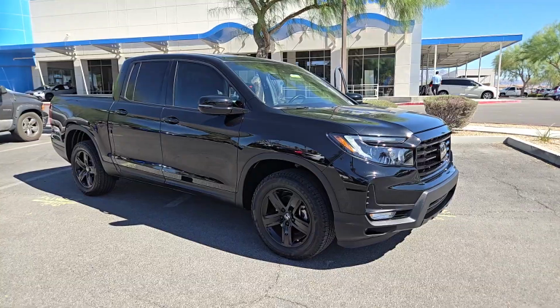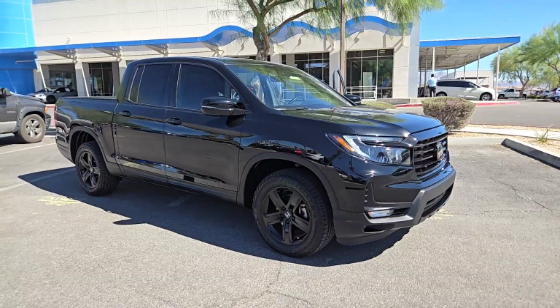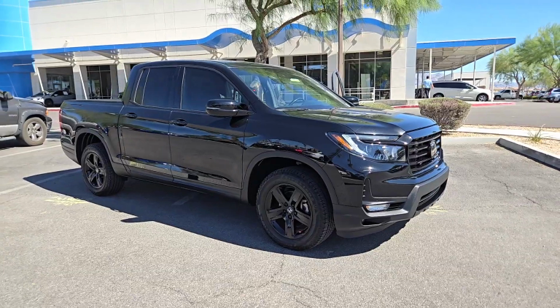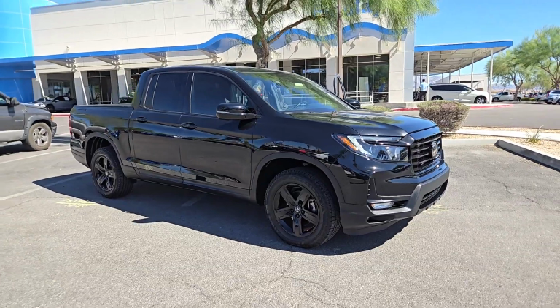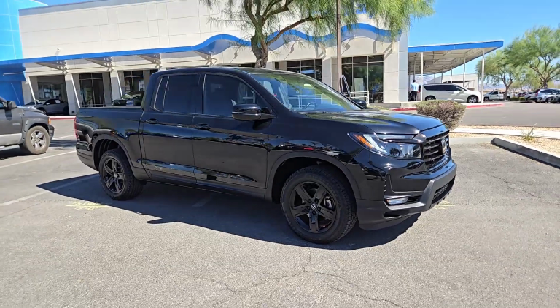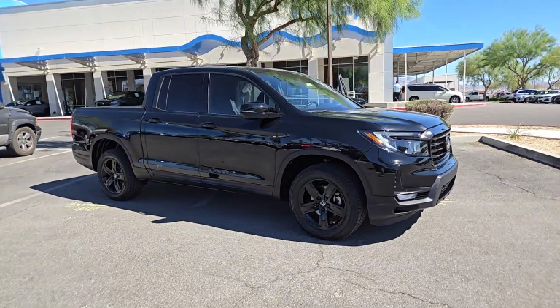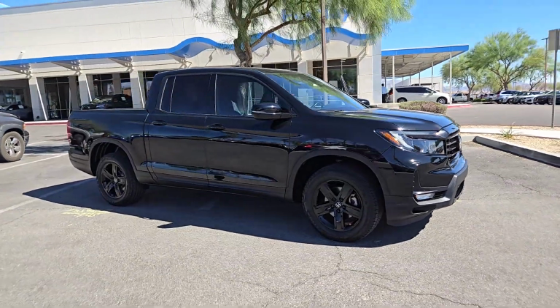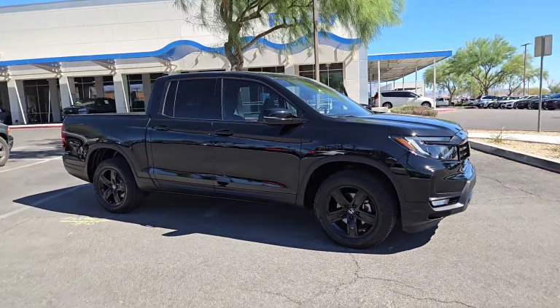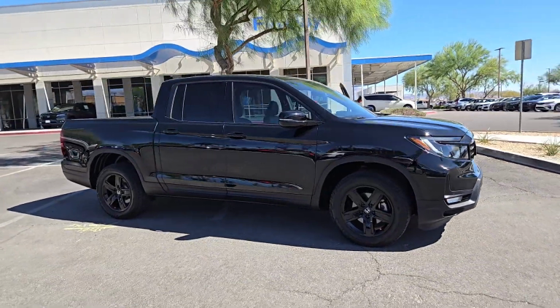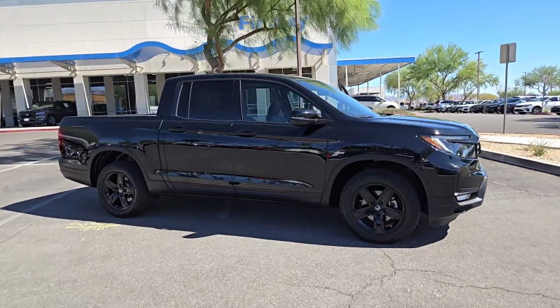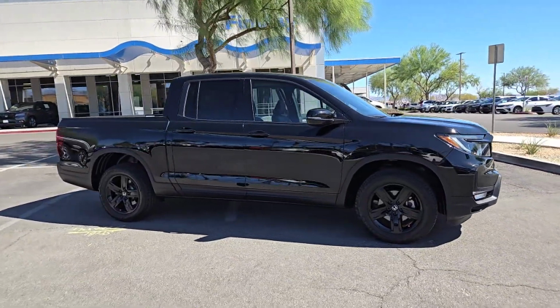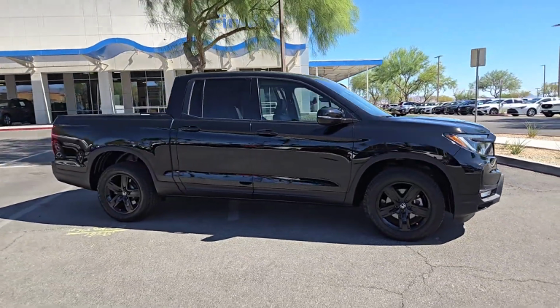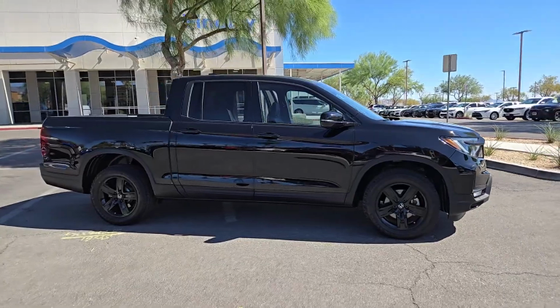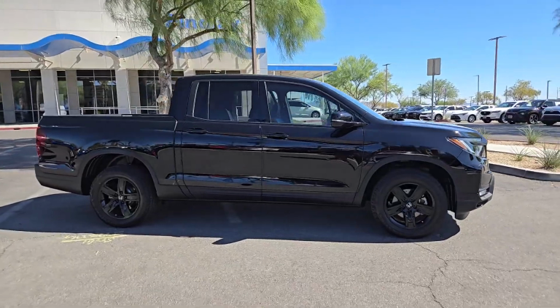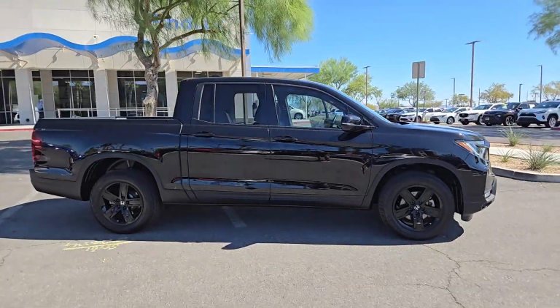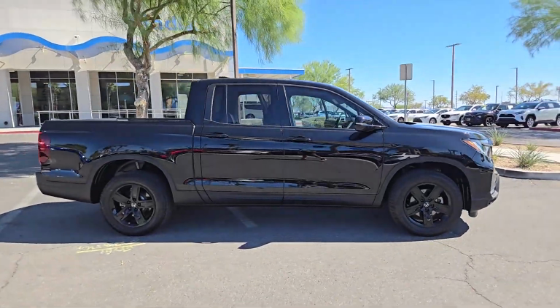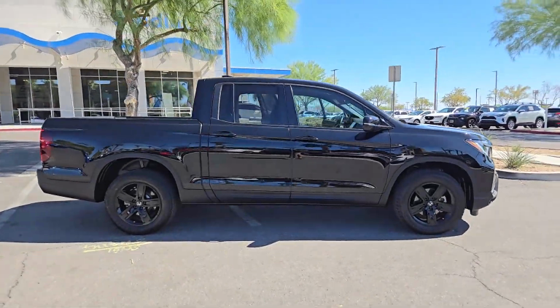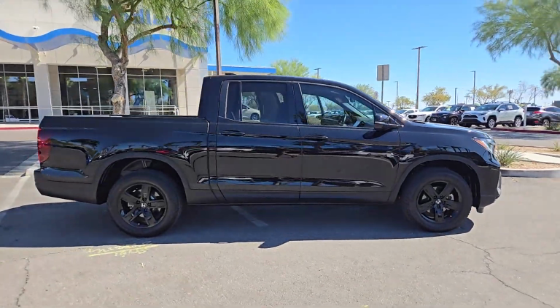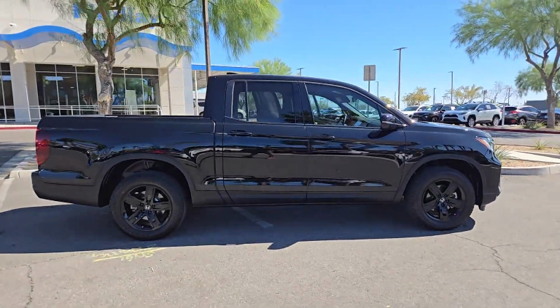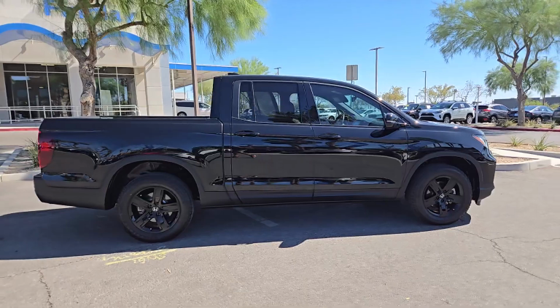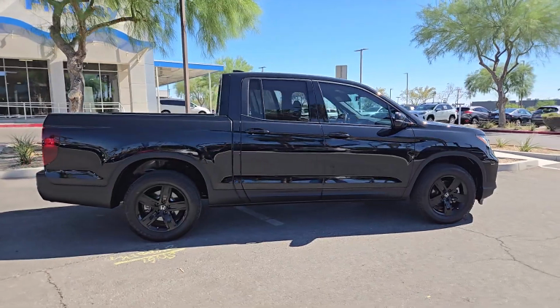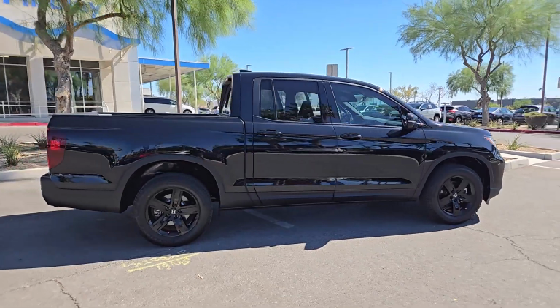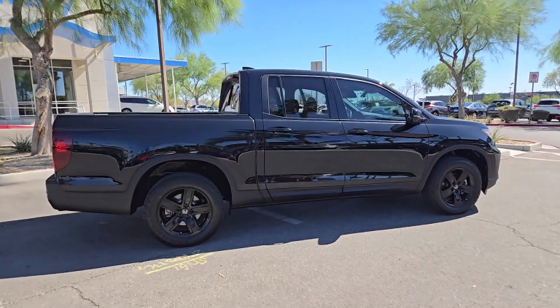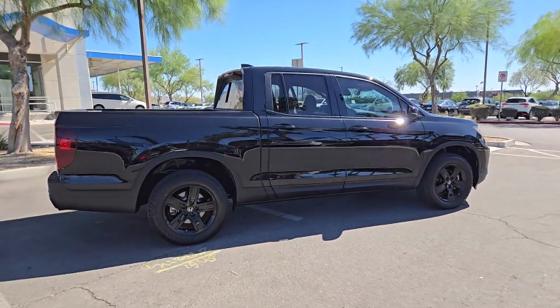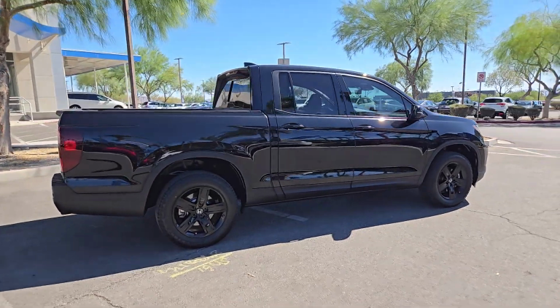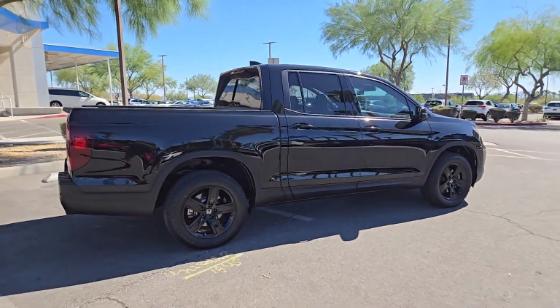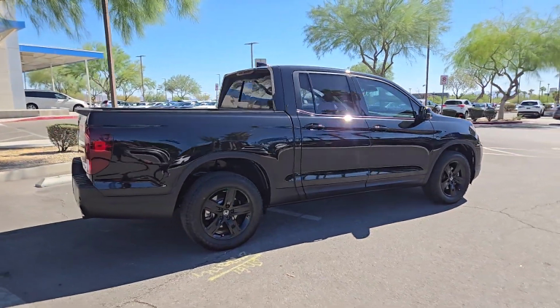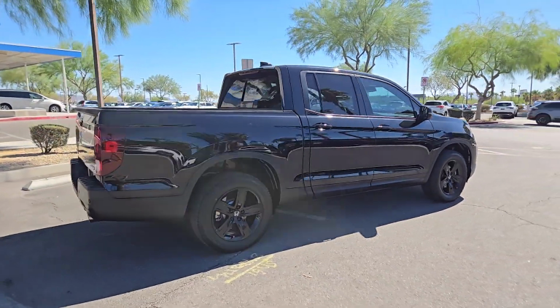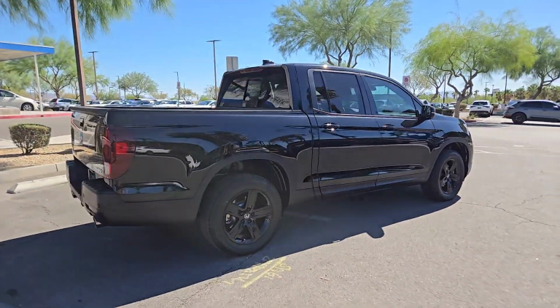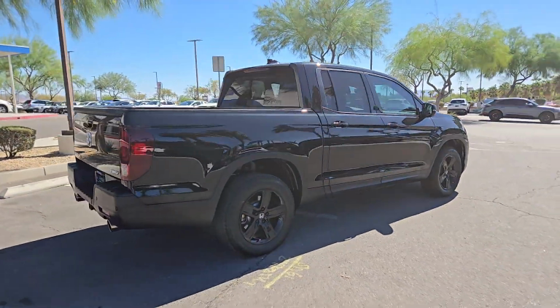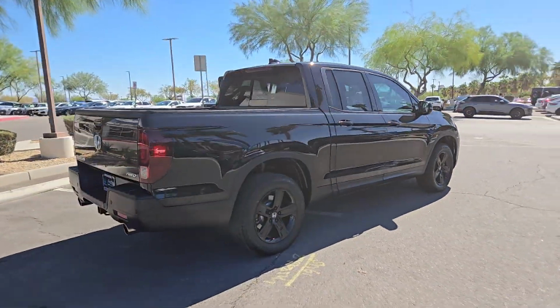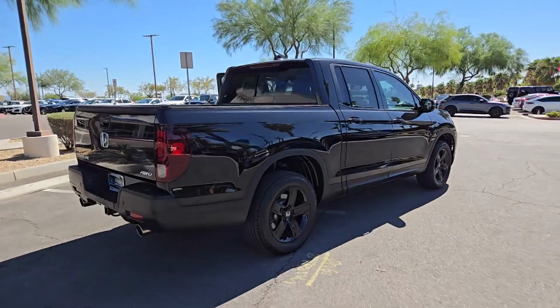Go home happy with the 2022 Honda Ridgeline. With less than 30,000 miles on the odometer, this vehicle stands out from the rest. Answer the call to adventure in this clever and capable Ridgeline.